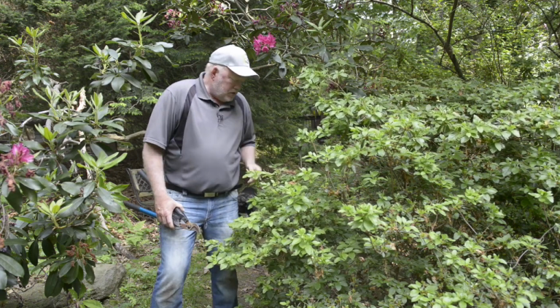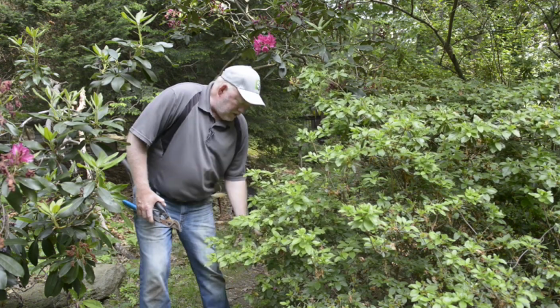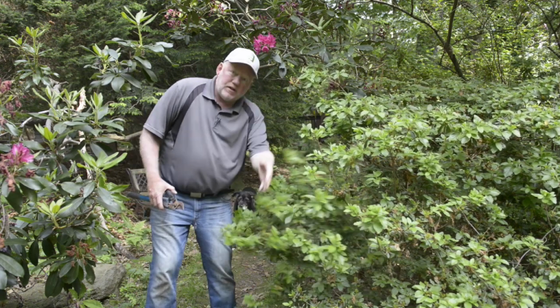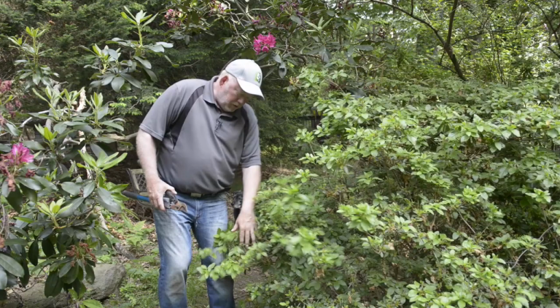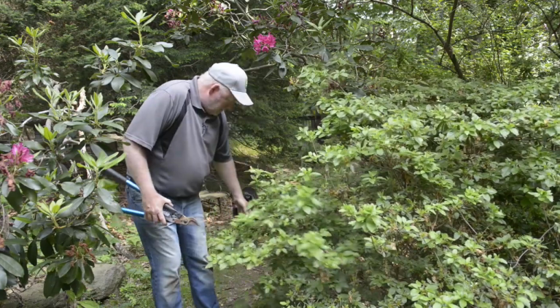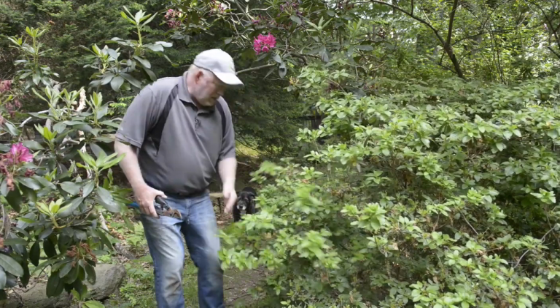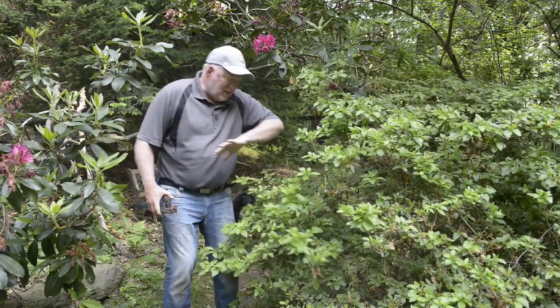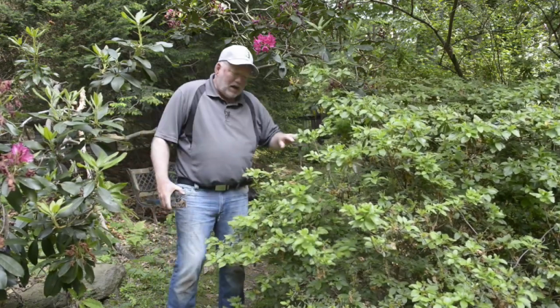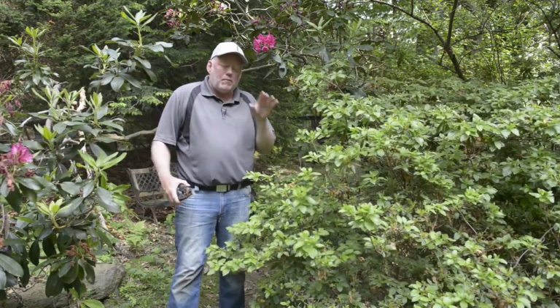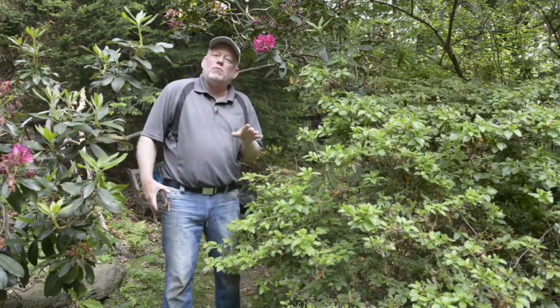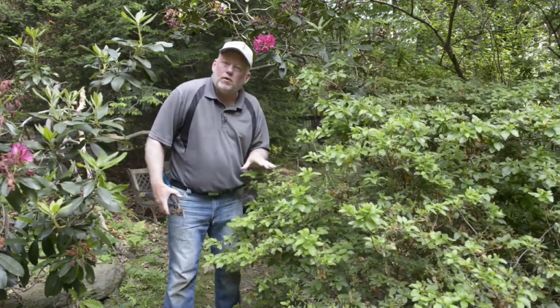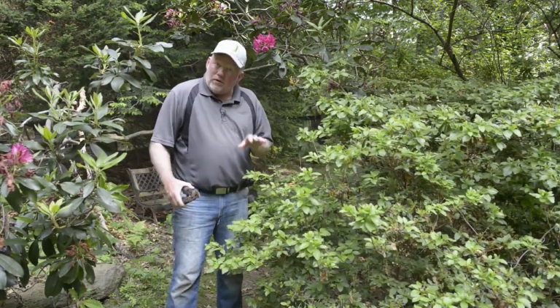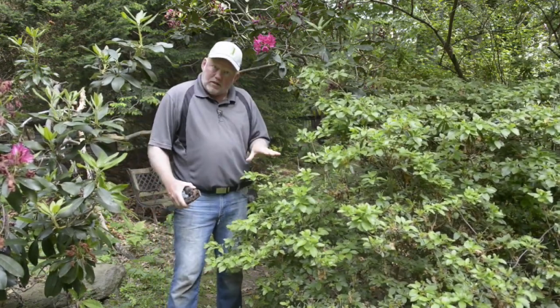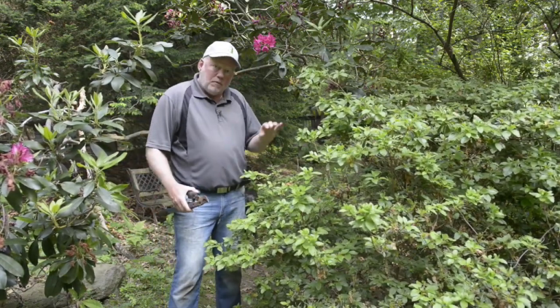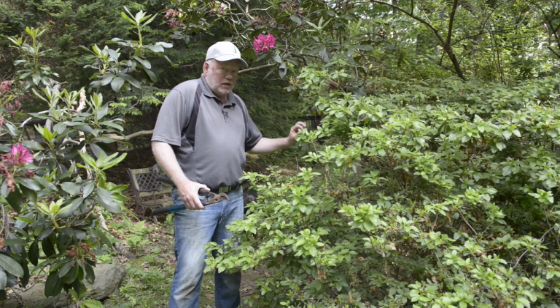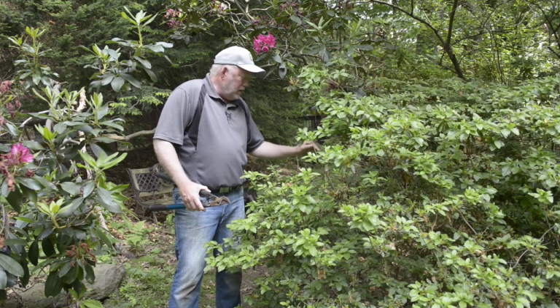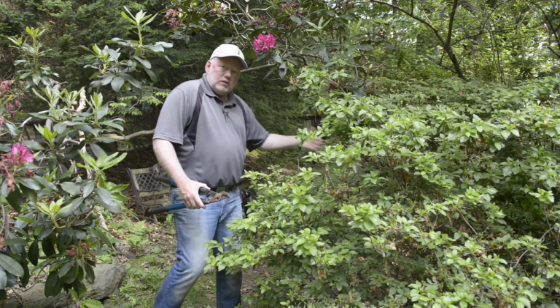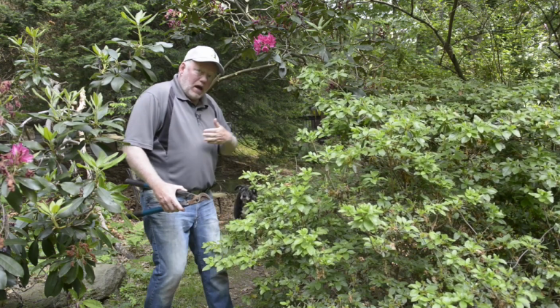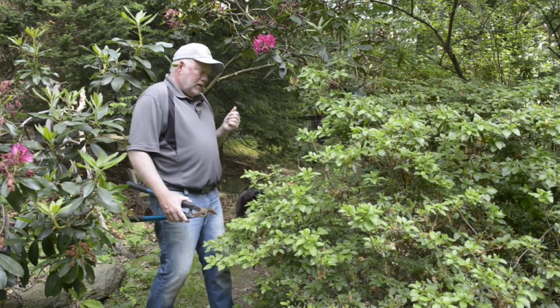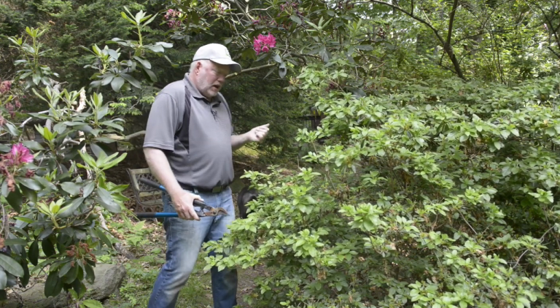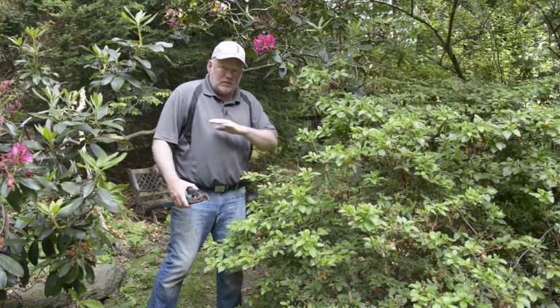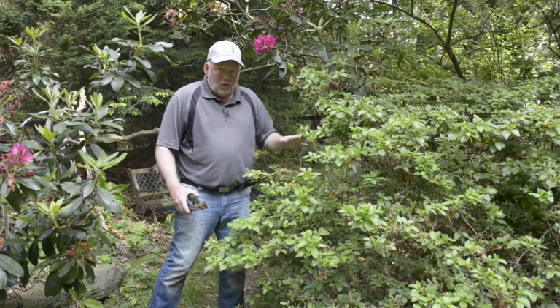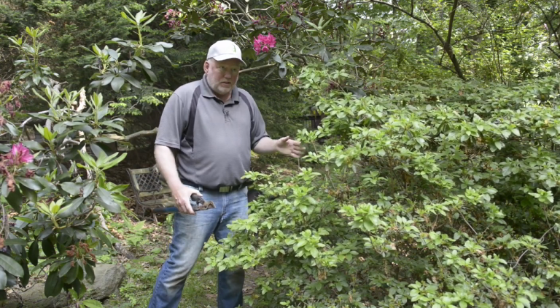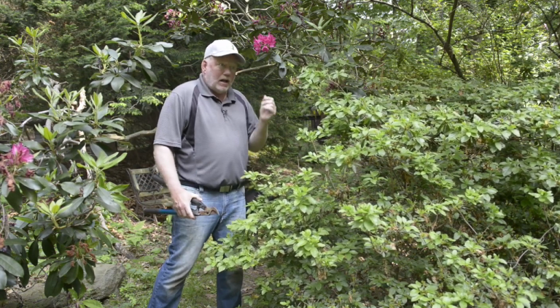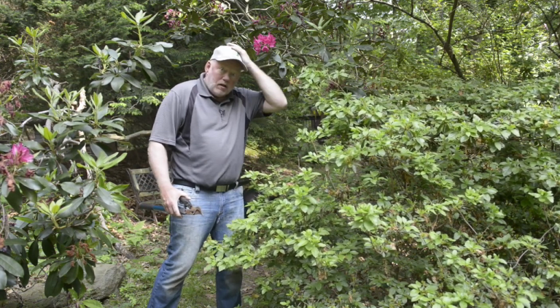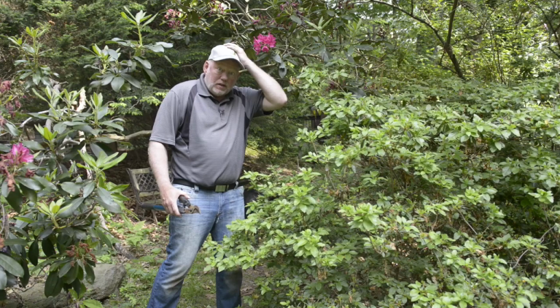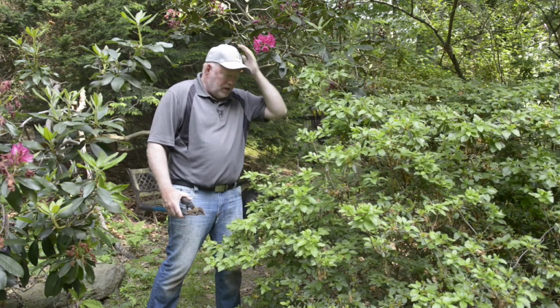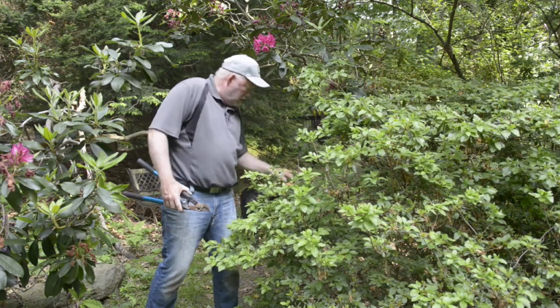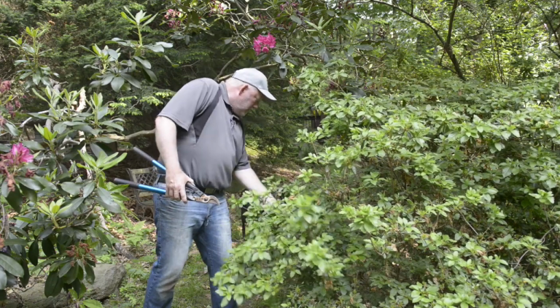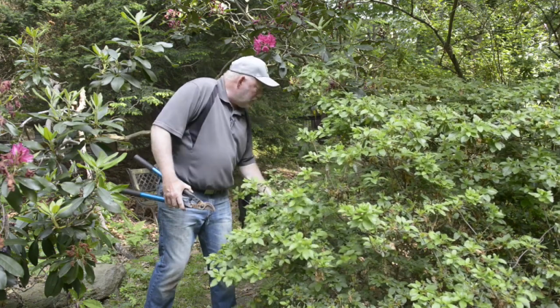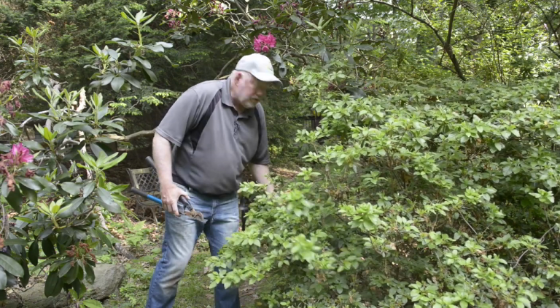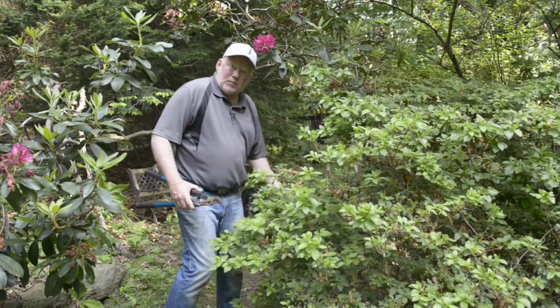So this is people space. We need to cut this back a little bit, but whenever we prune, take our time — take a cut, step back, take a look at it. We don't just hack away until we look at it and go, "oh there's nothing left." So let's see where our first cut's gonna be.